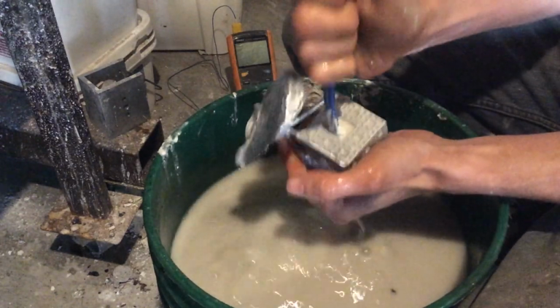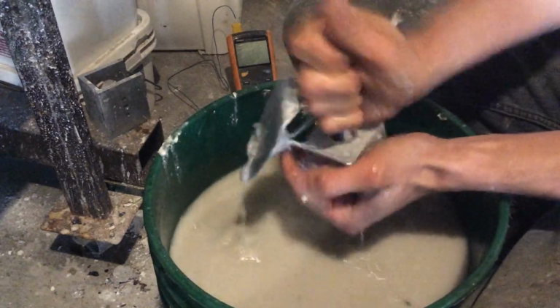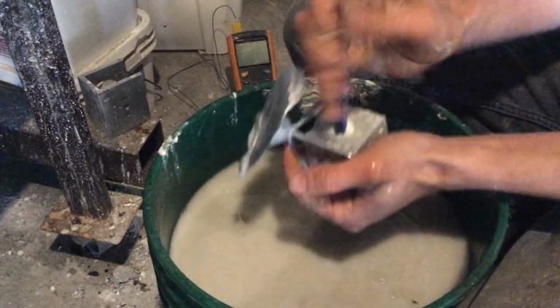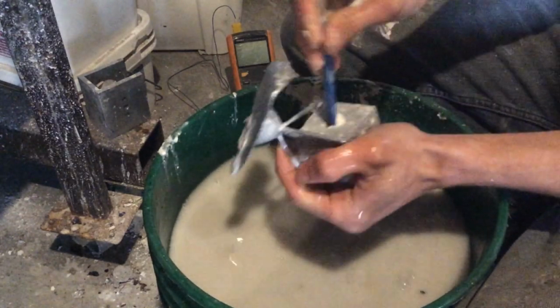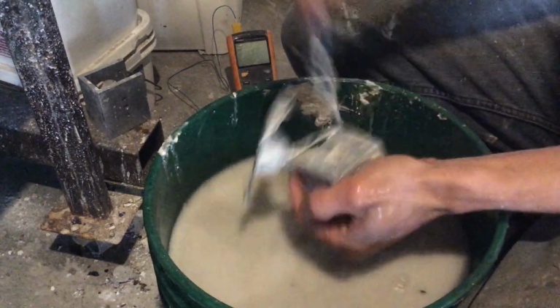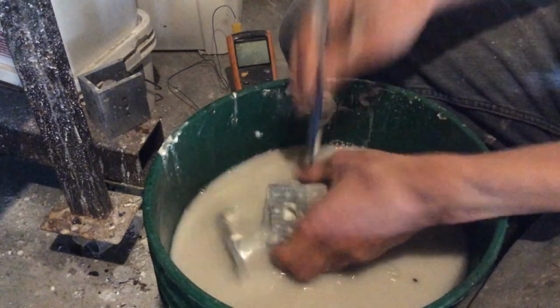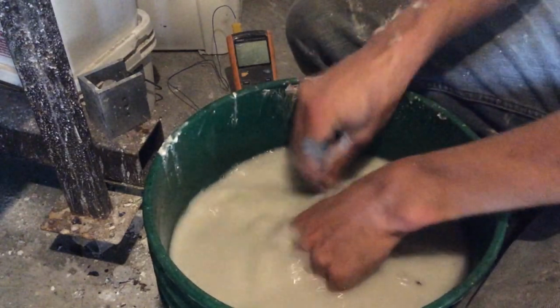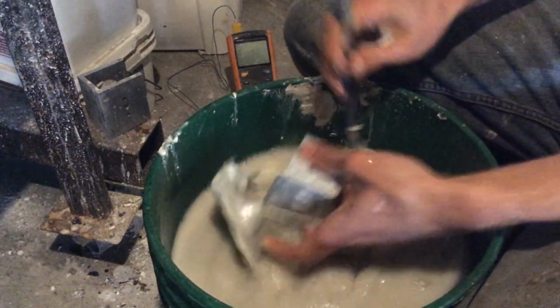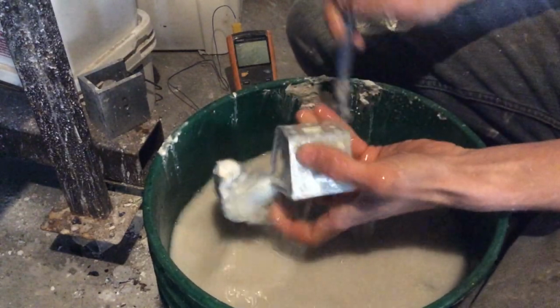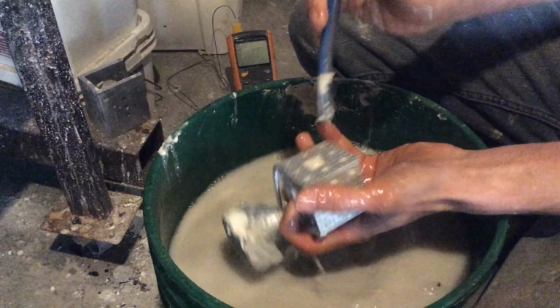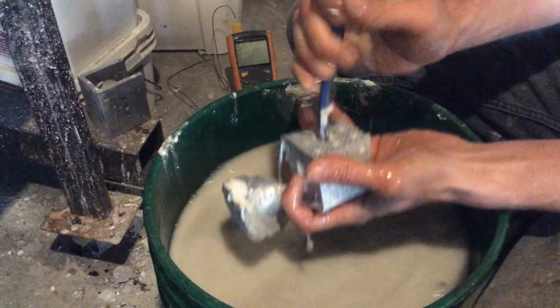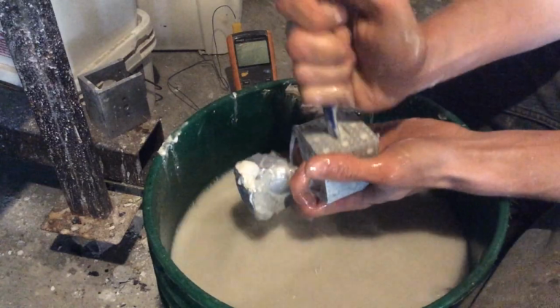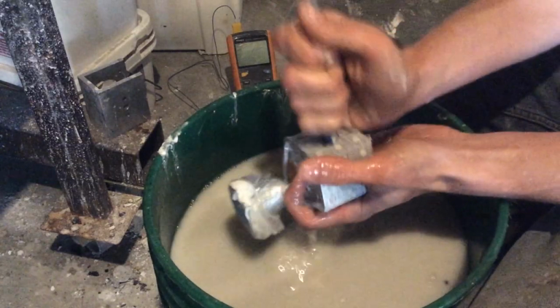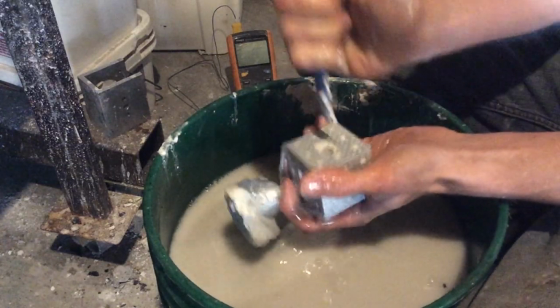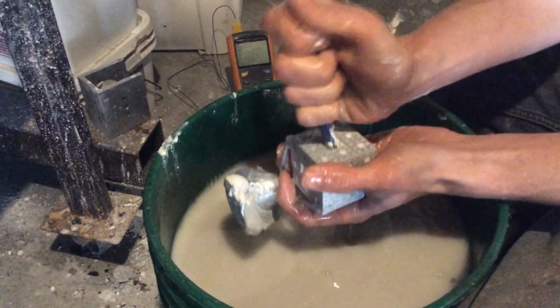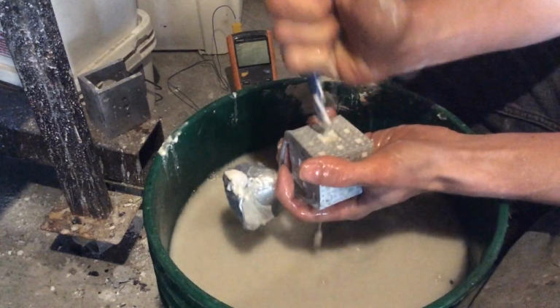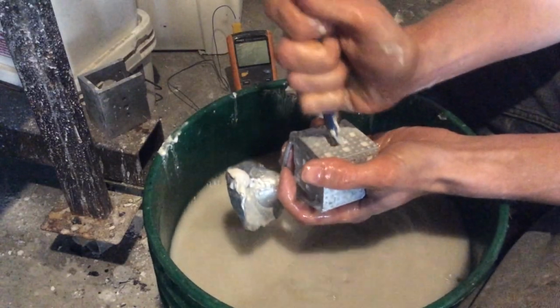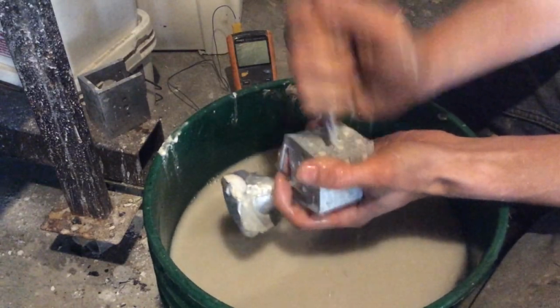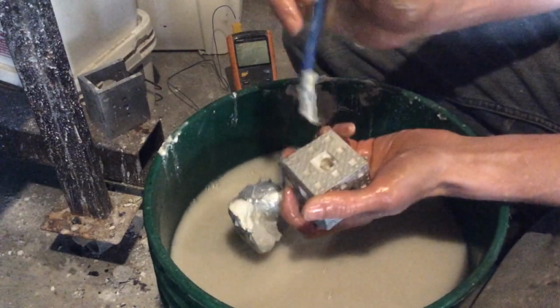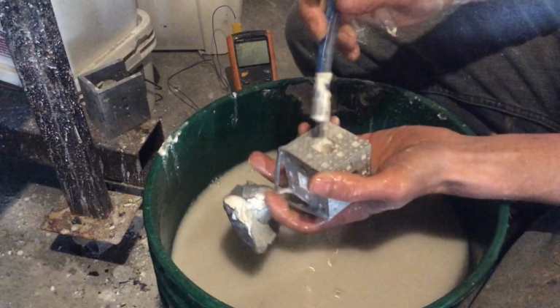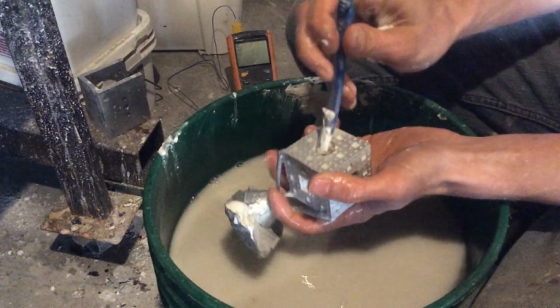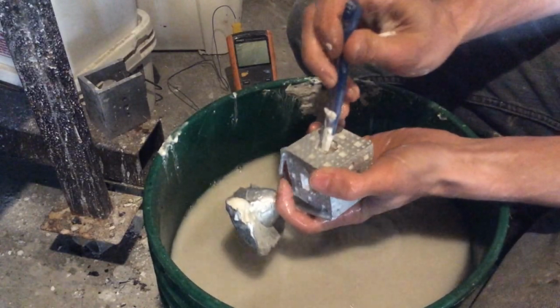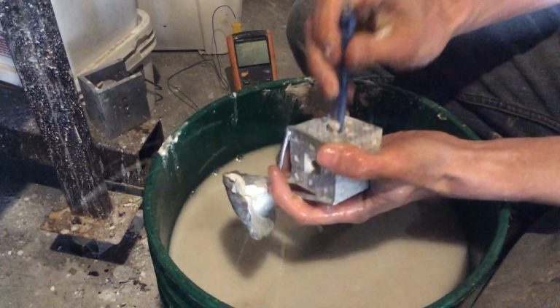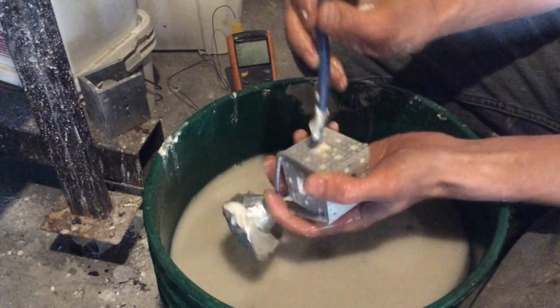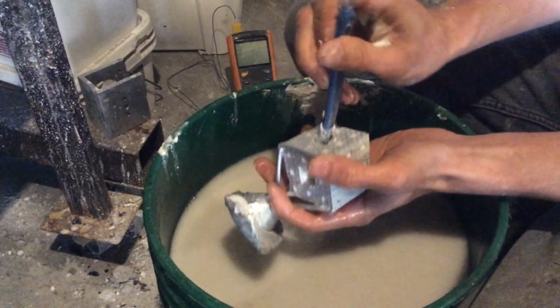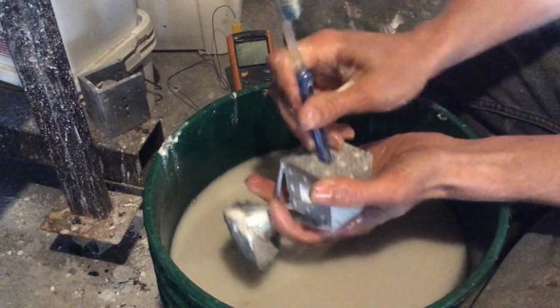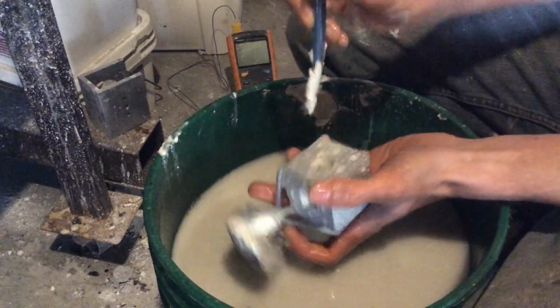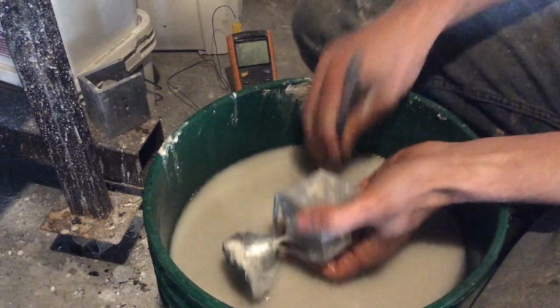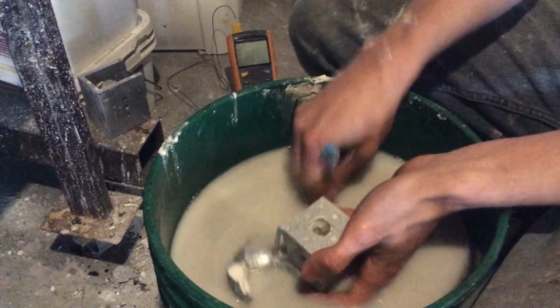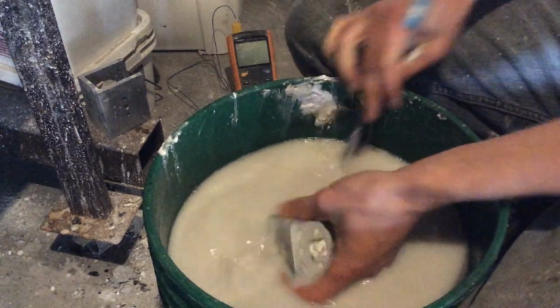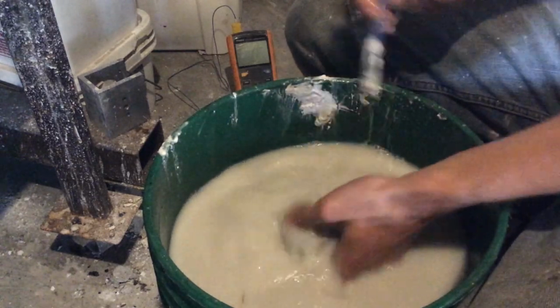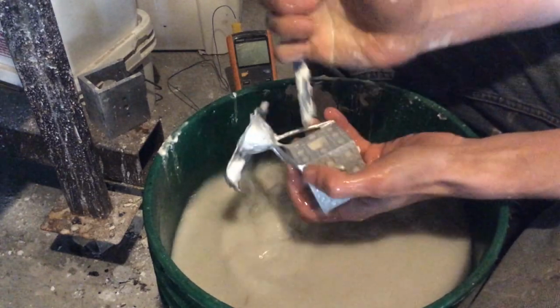But it casts nicely. Scaled this to 60mm so it would fit in the 3.5 inch diameter cylinder flask.